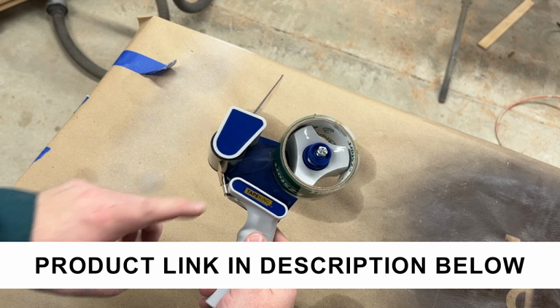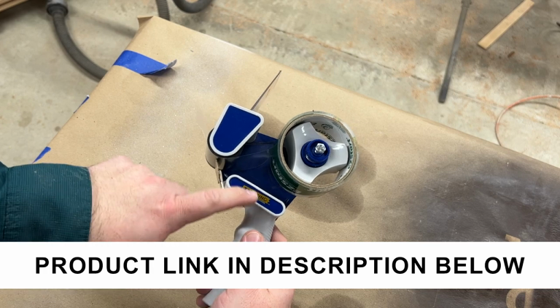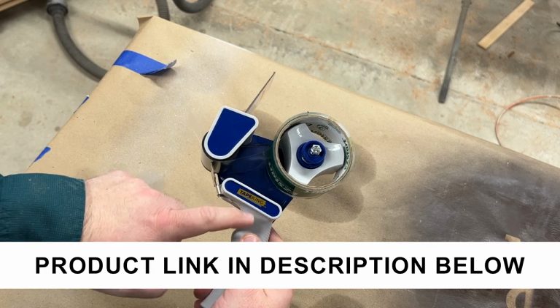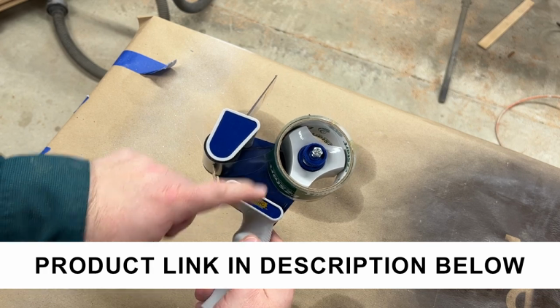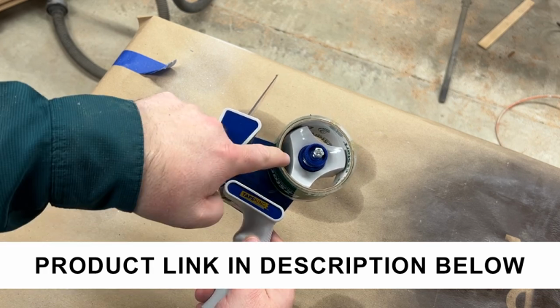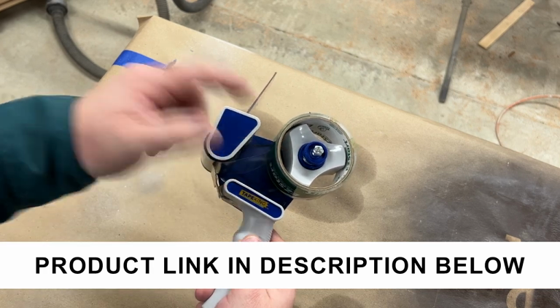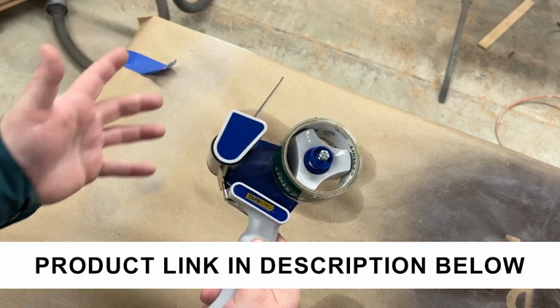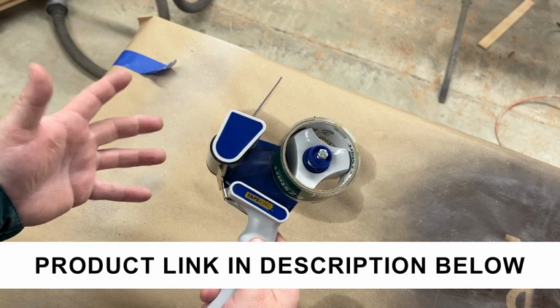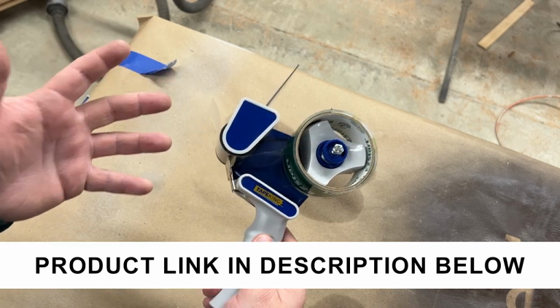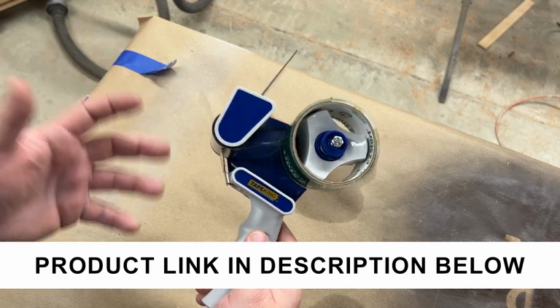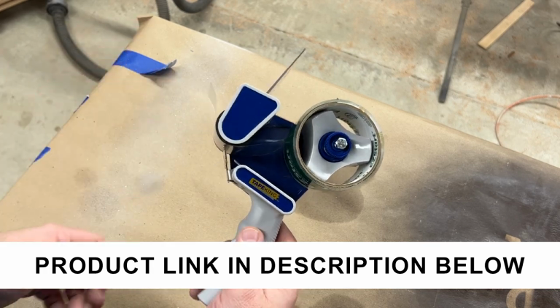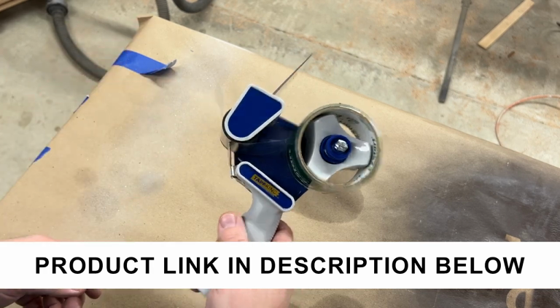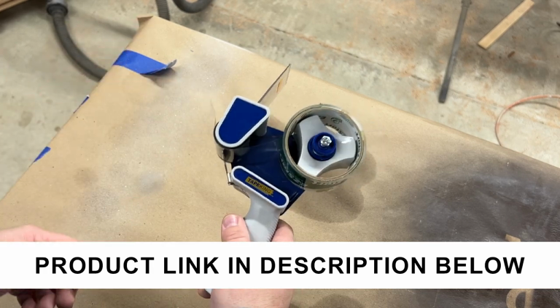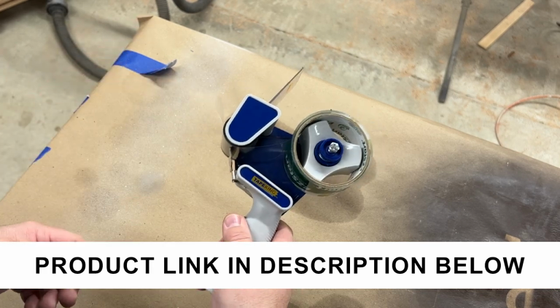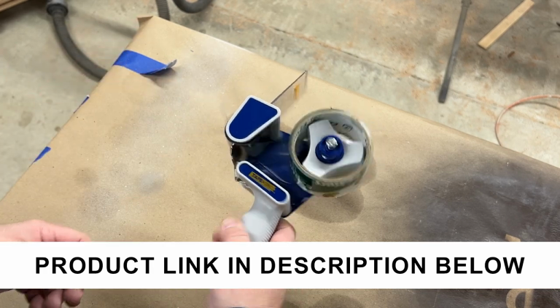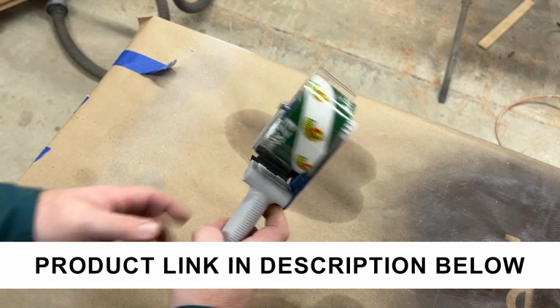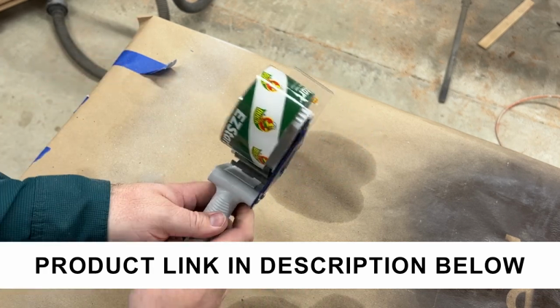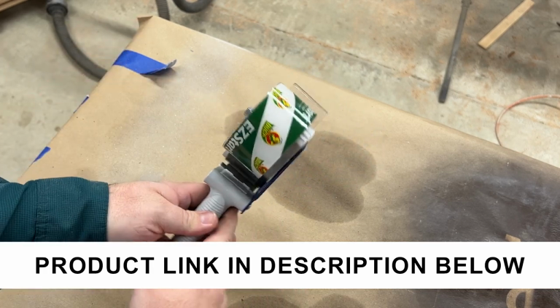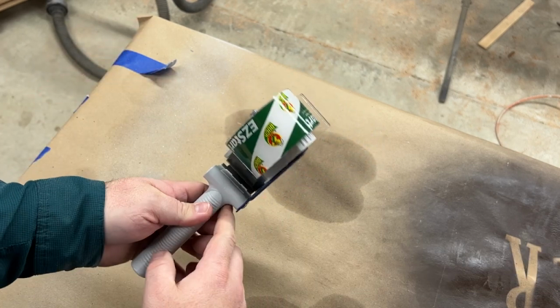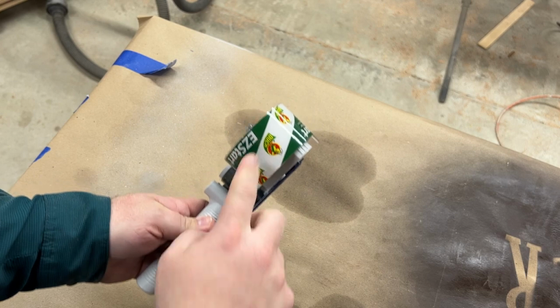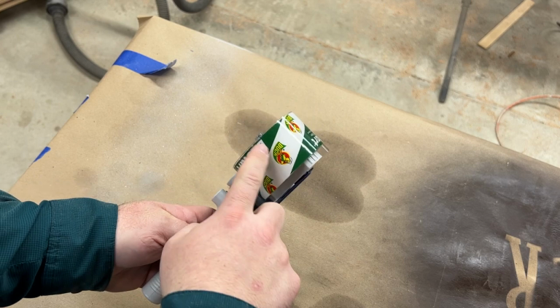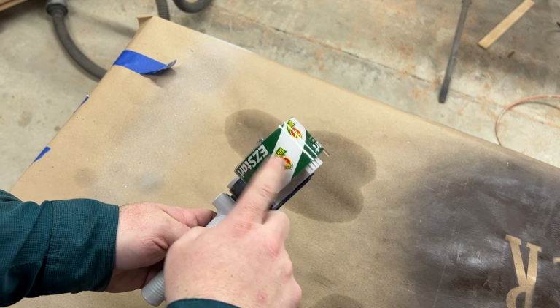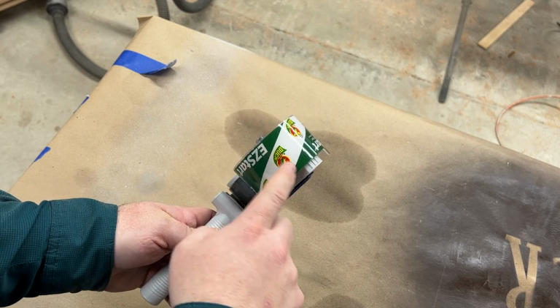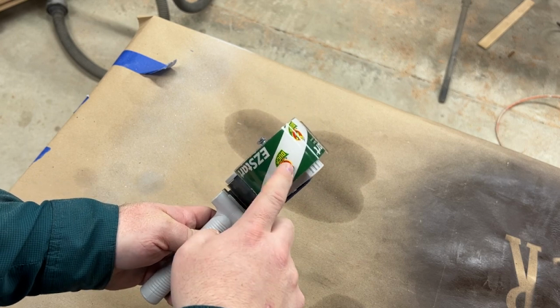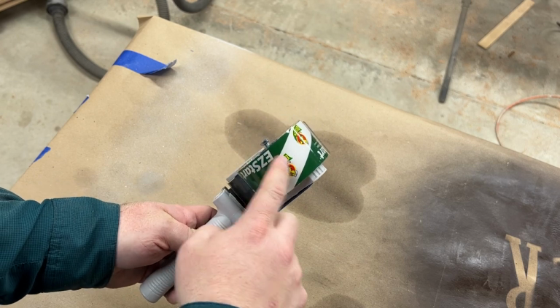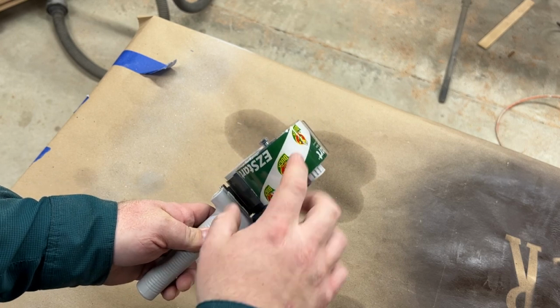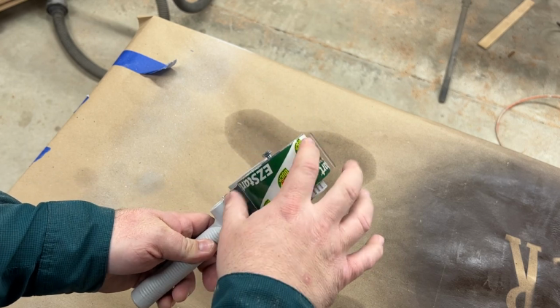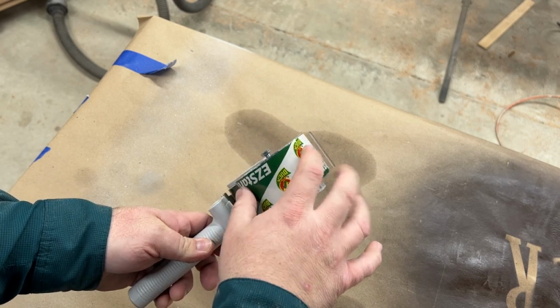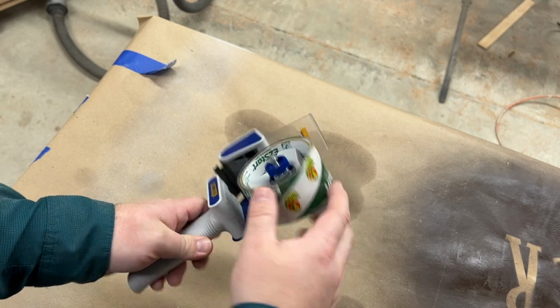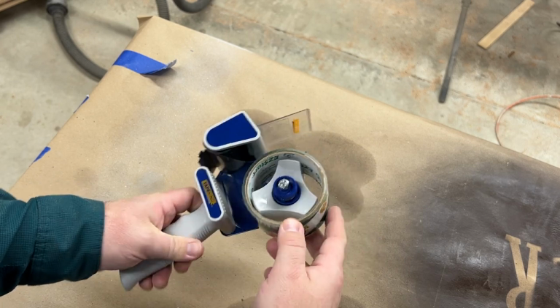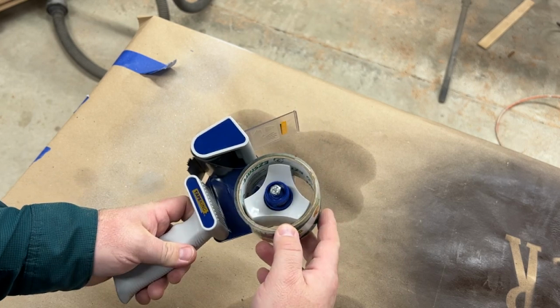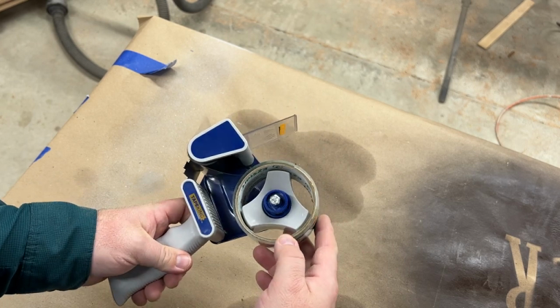This Tape King packing tape dispenser has been a tremendous purchase. We actually love this. It works great for anything that is the two inch size tape.